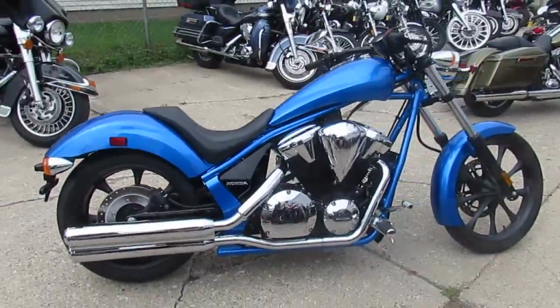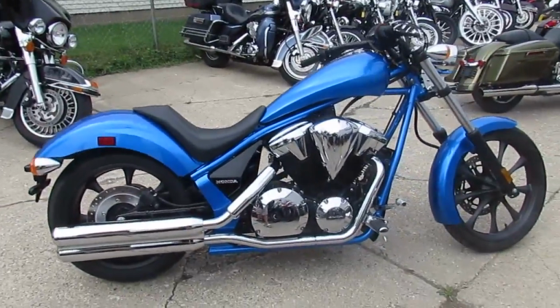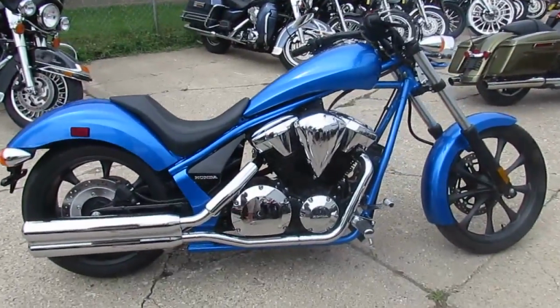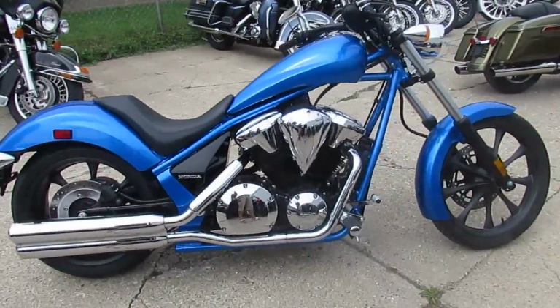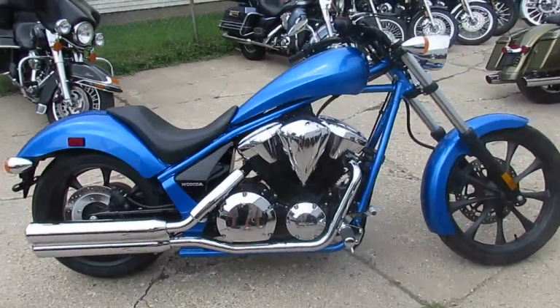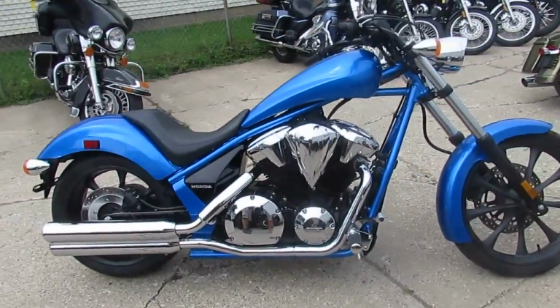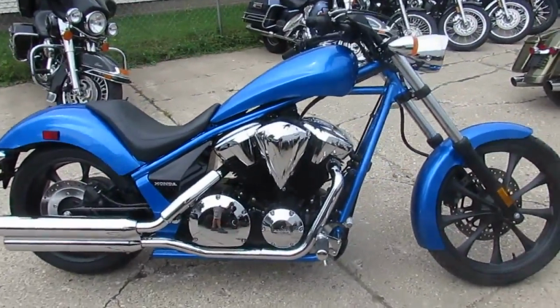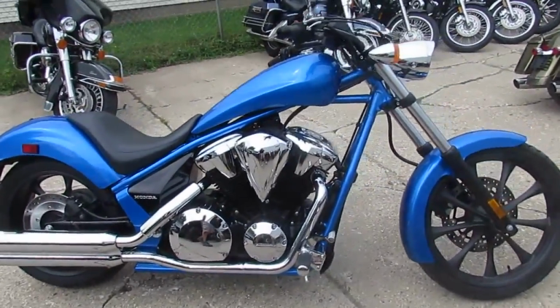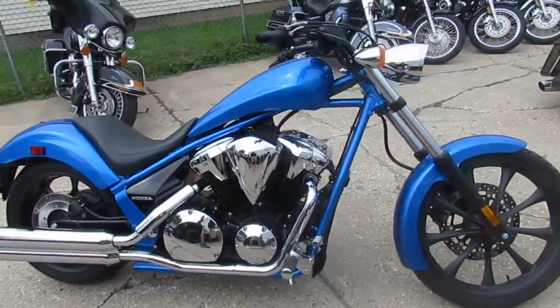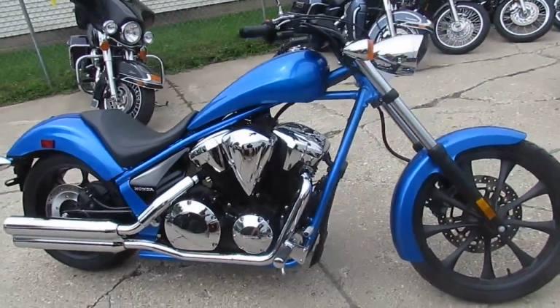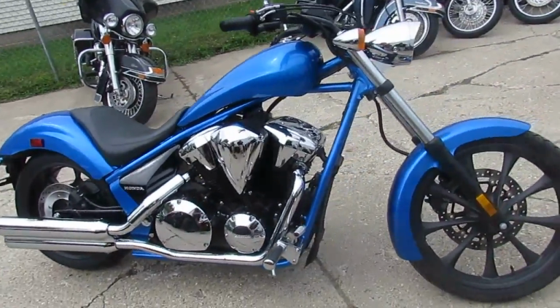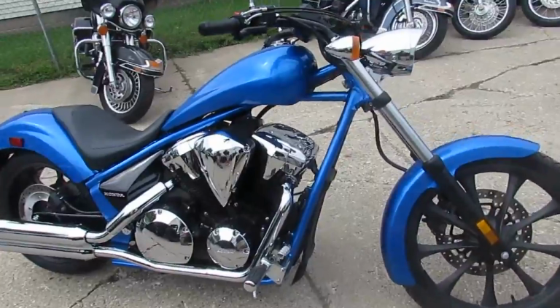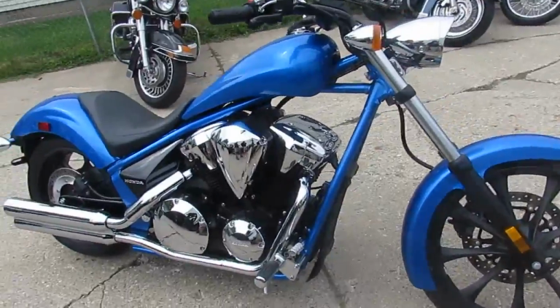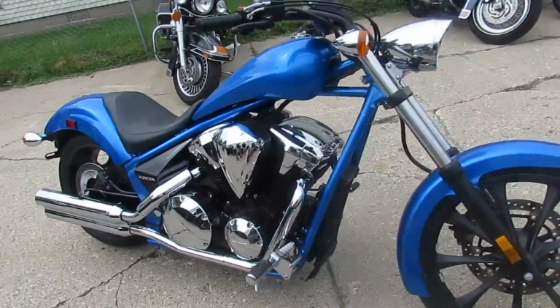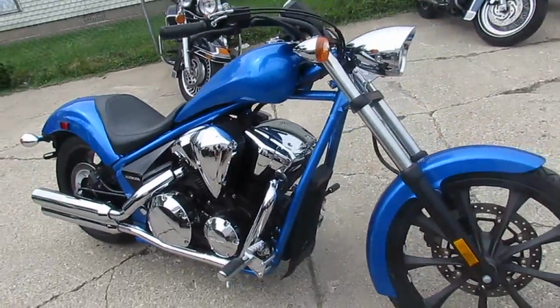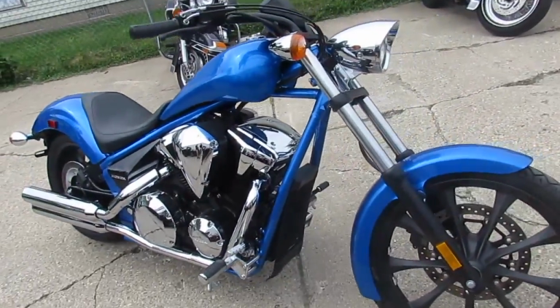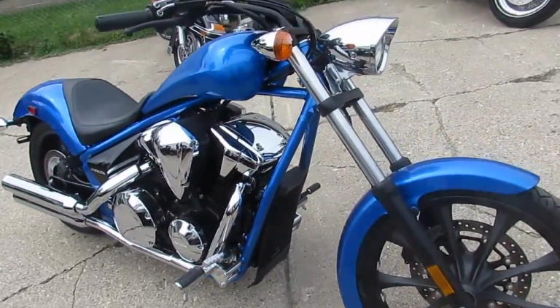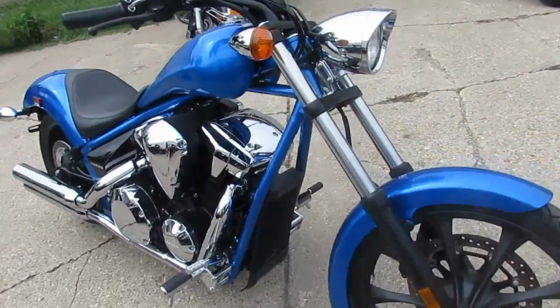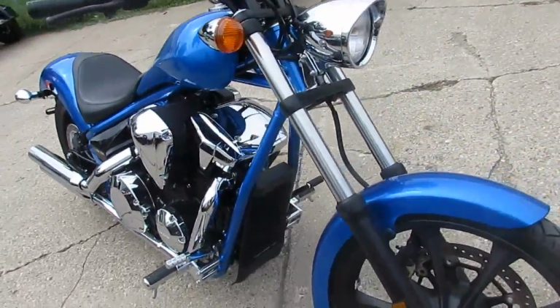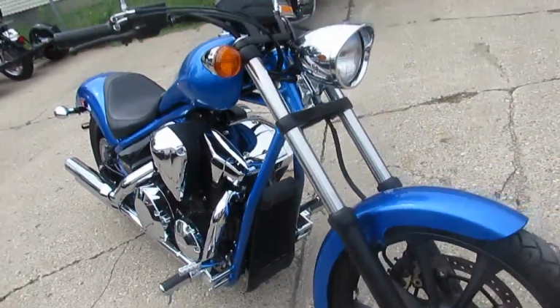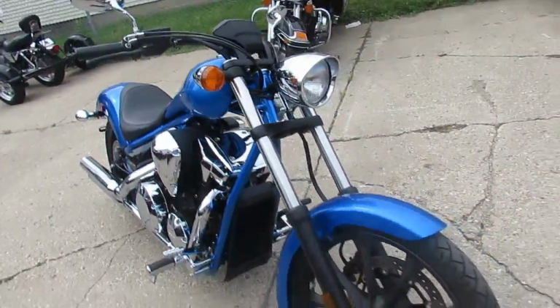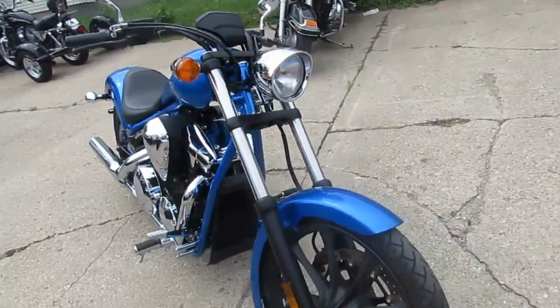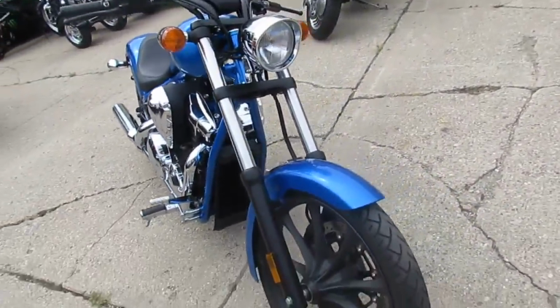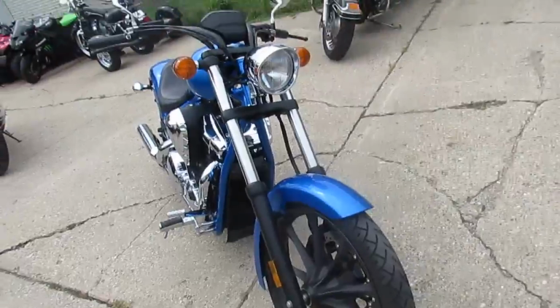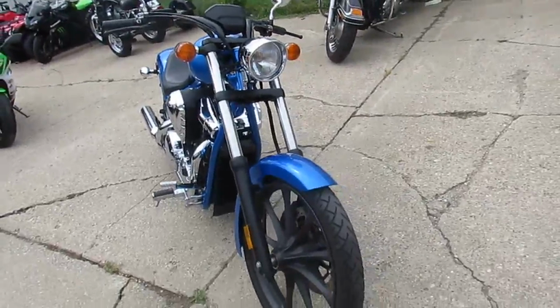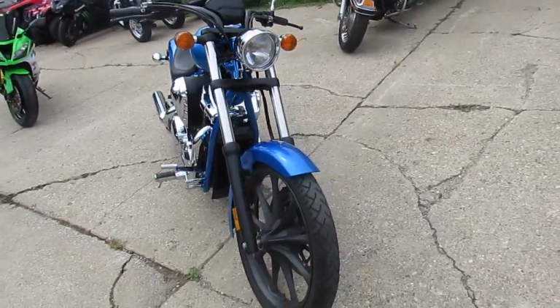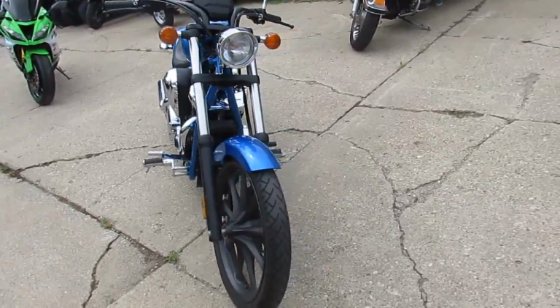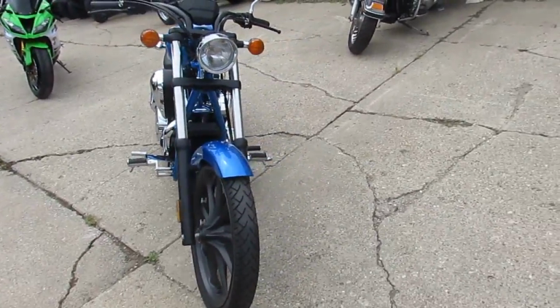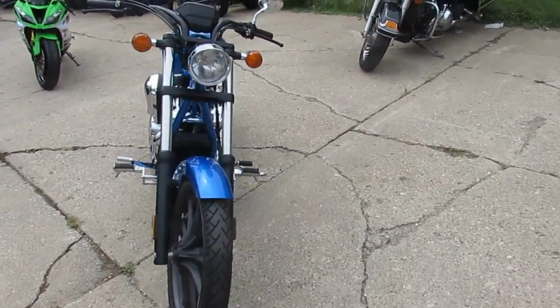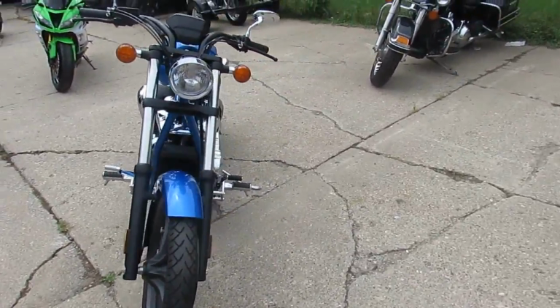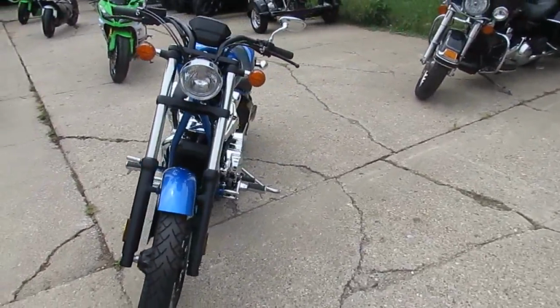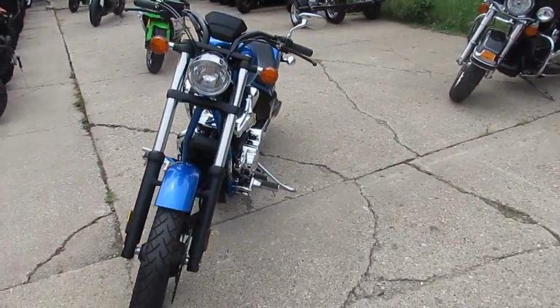The electric blue paint is flawless. Chrome shines like new. This bike, as you guys can see in the video, is a perfect 10 out of 10. You guys can own this 2016 Fury with only 289 miles for $7,999.